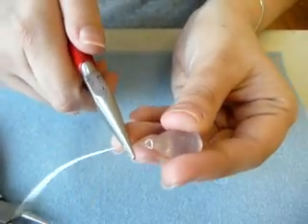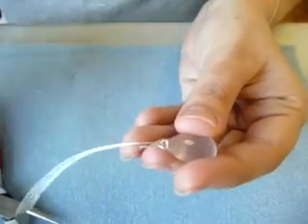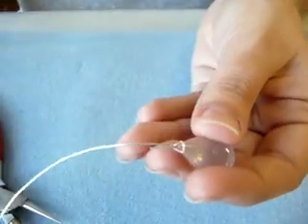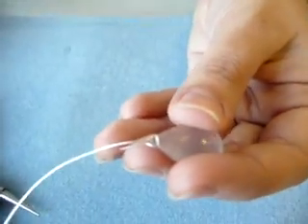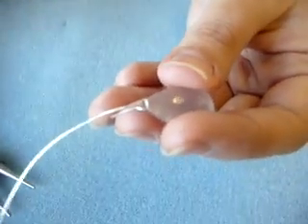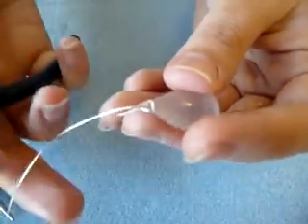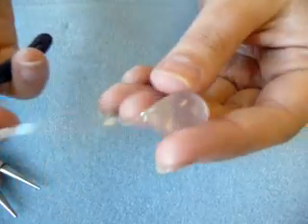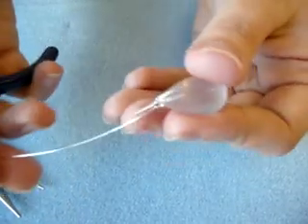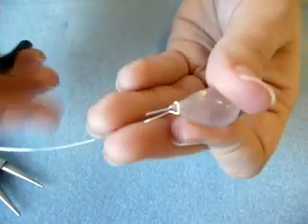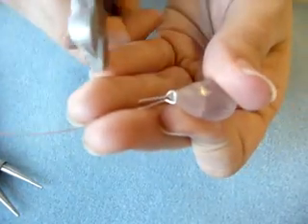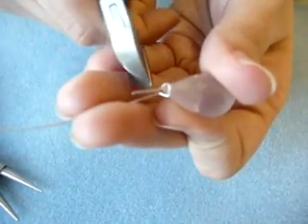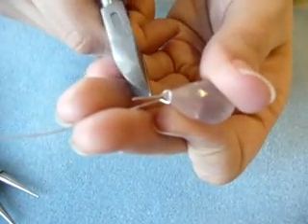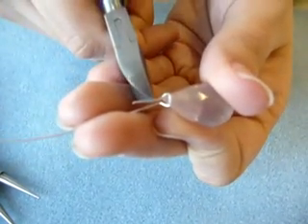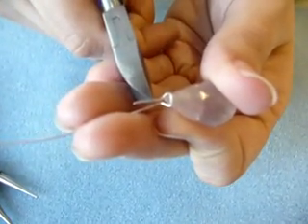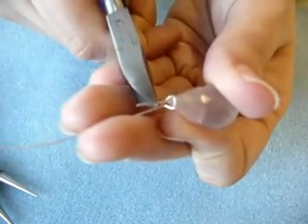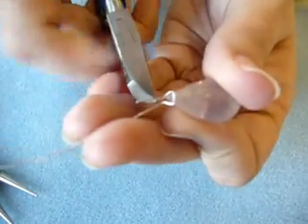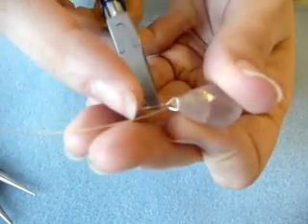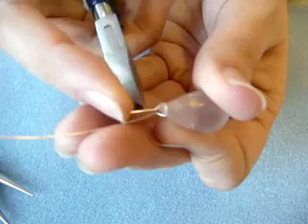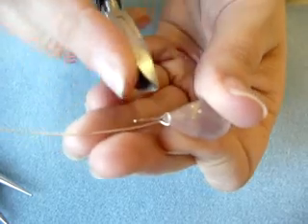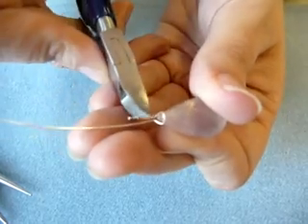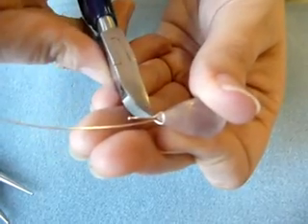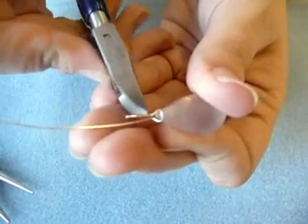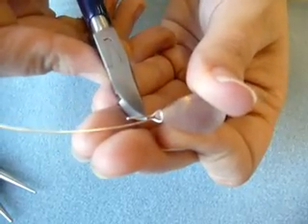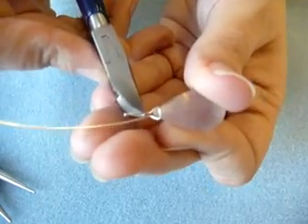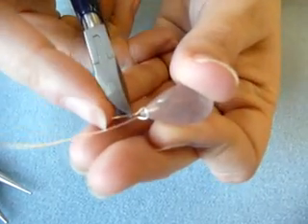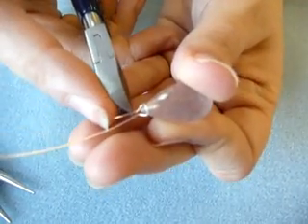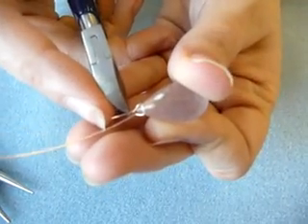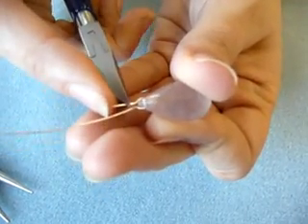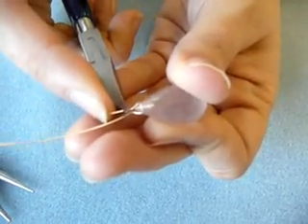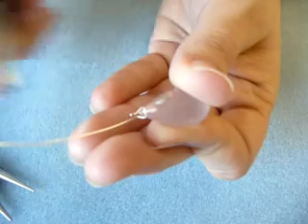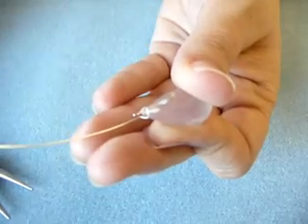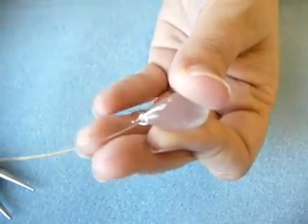Now I want to take my cutter and cut that short piece down so it's even shorter. You want to leave an amount of wire there from that little bend upwards that'll be about enough for three wraps. You don't really want more than that.